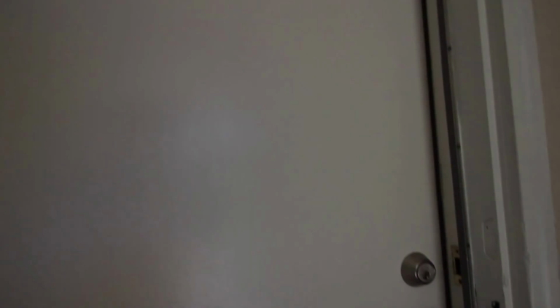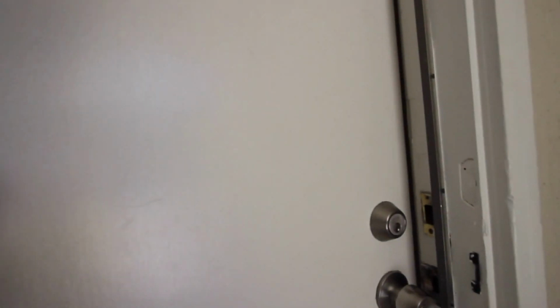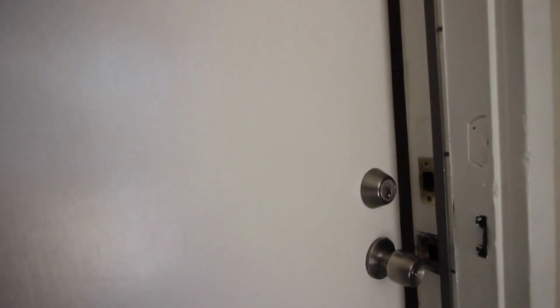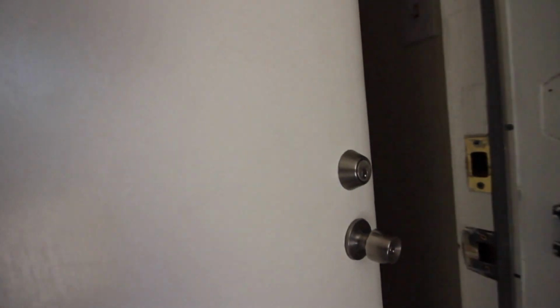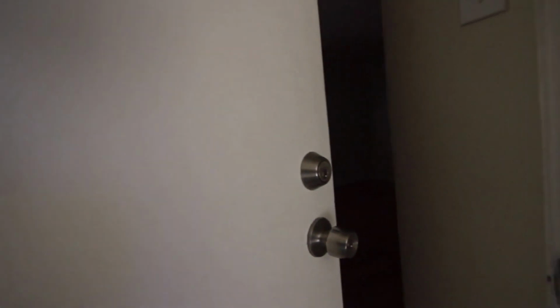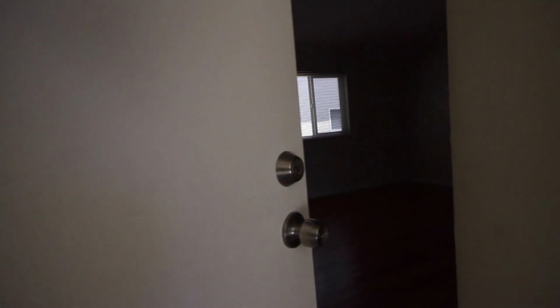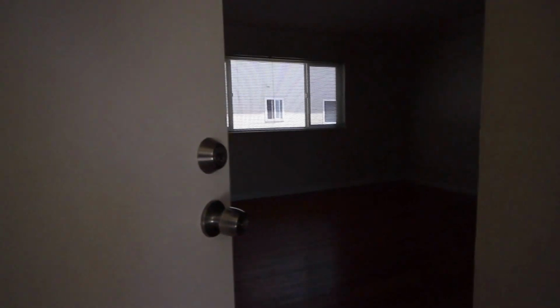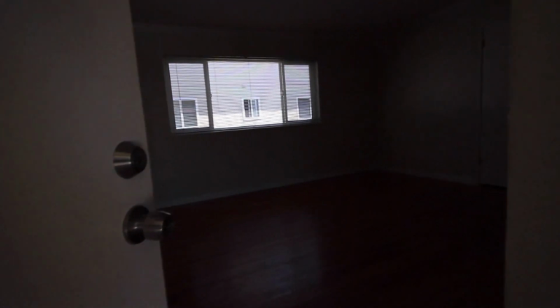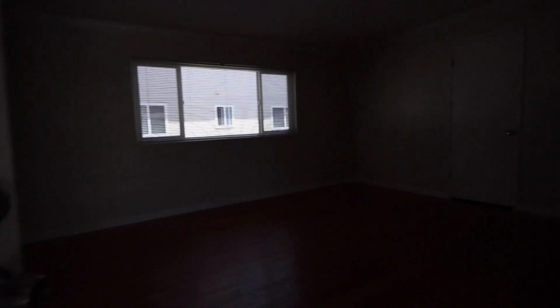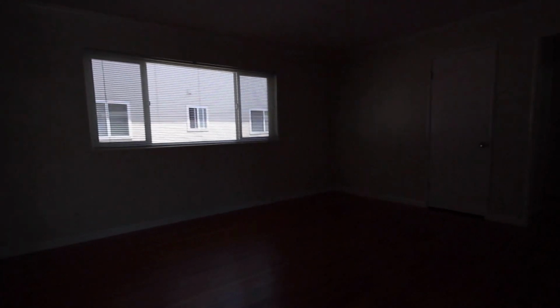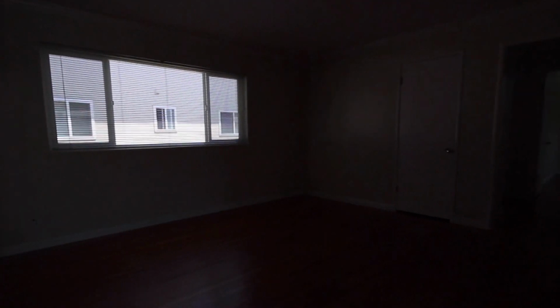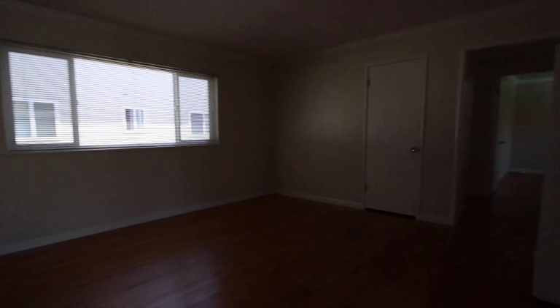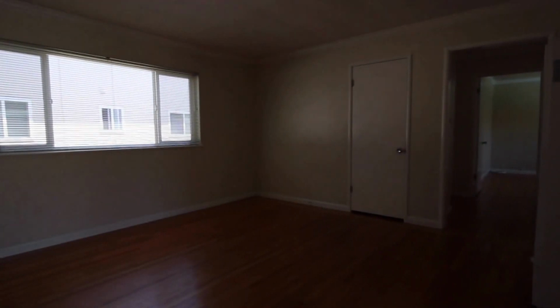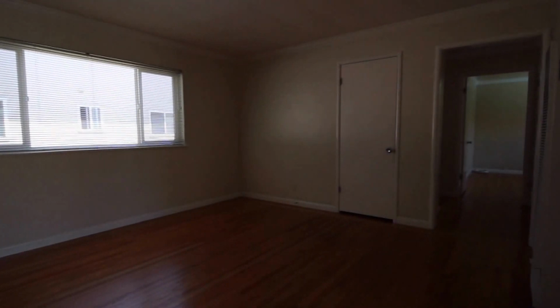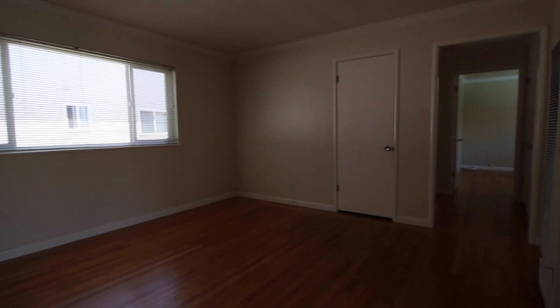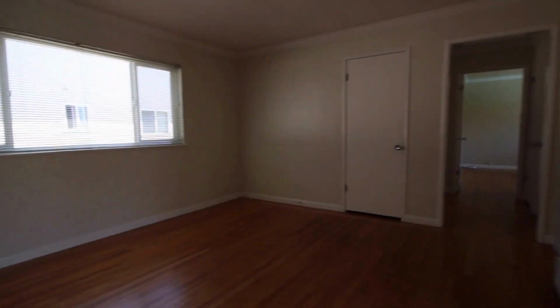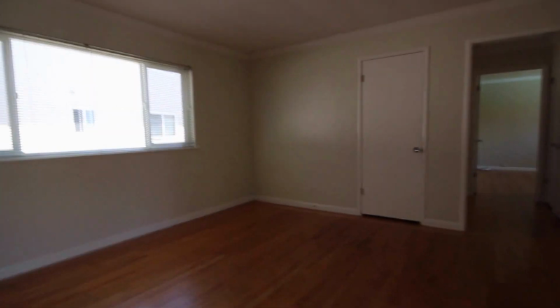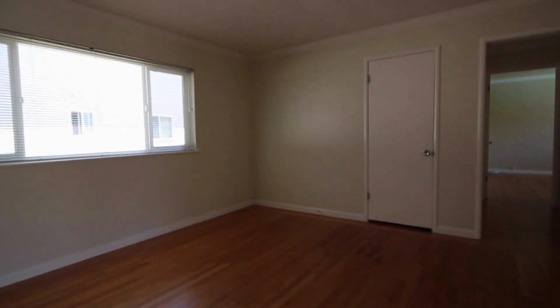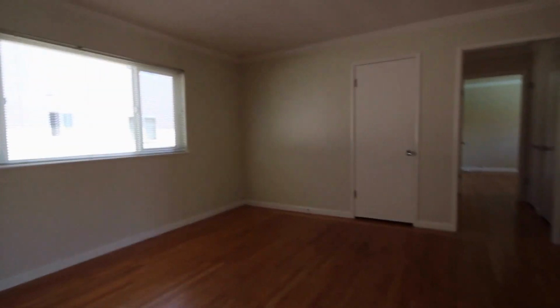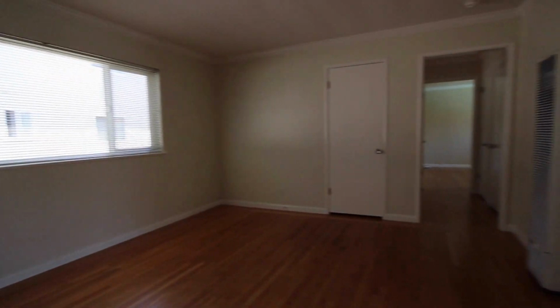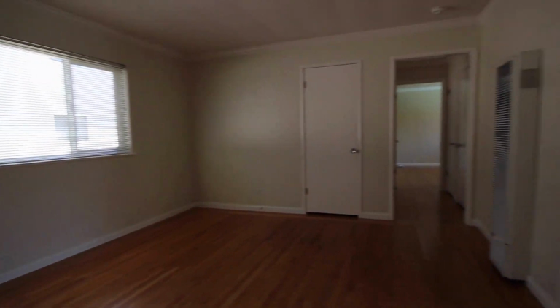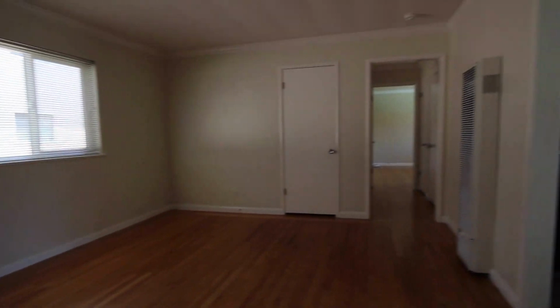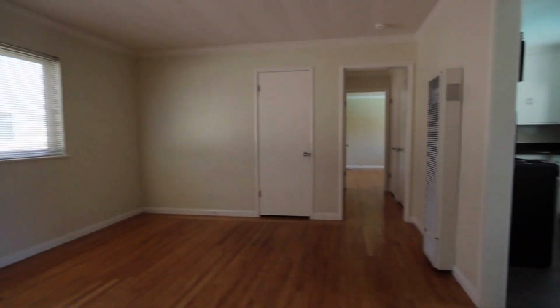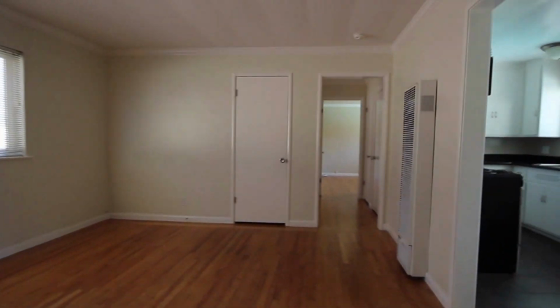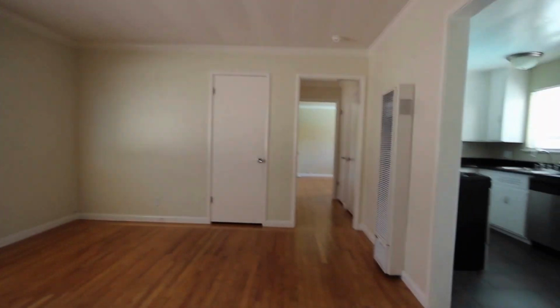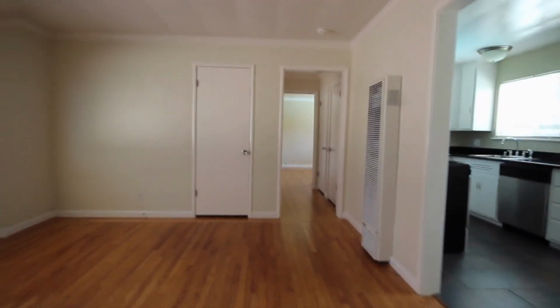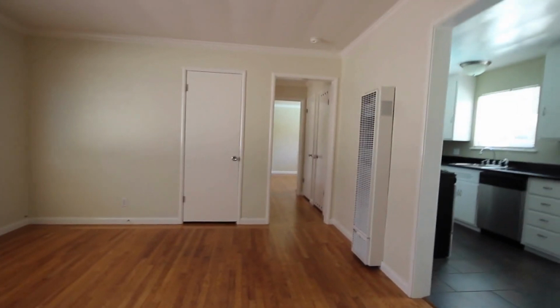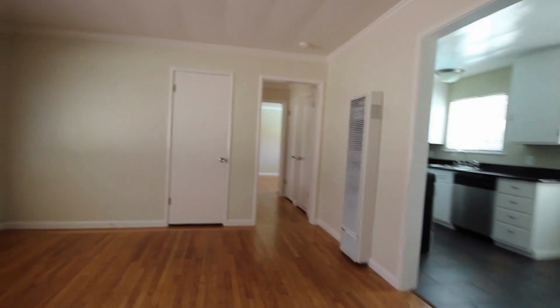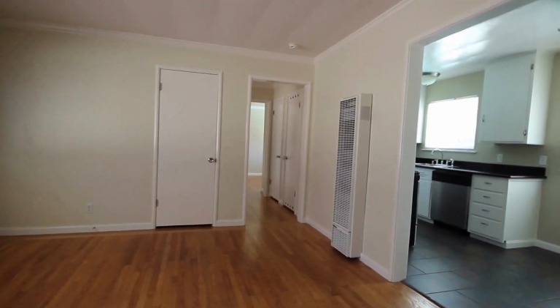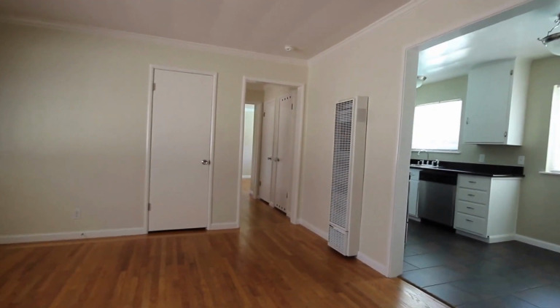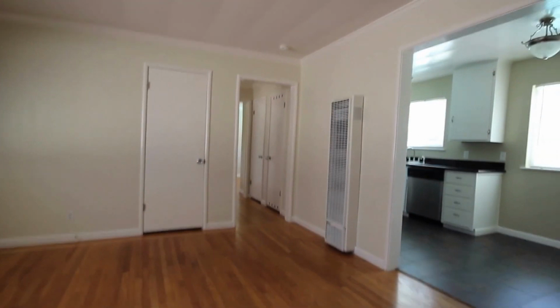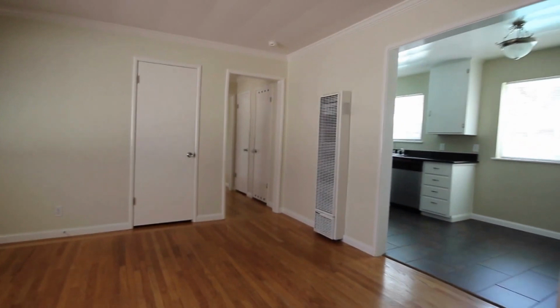Five Star Property Management video tour of the property located at 94 Renato Court, unit number six in Redwood City, California. We have a two-bedroom, one-bath apartment.